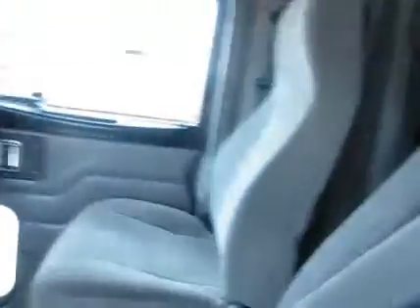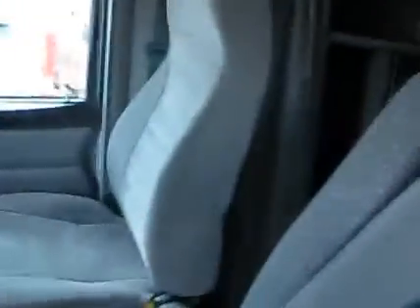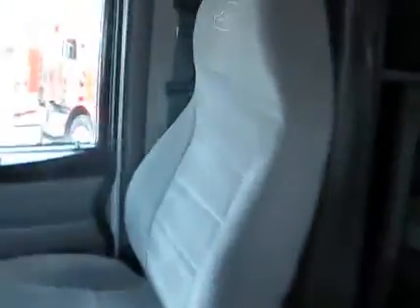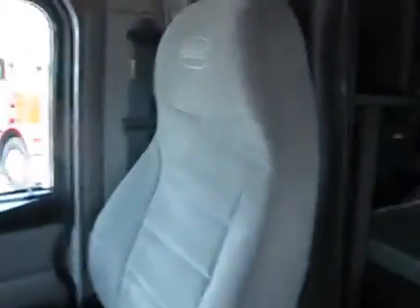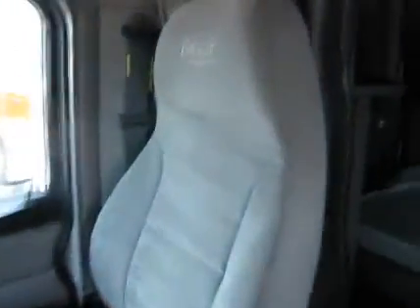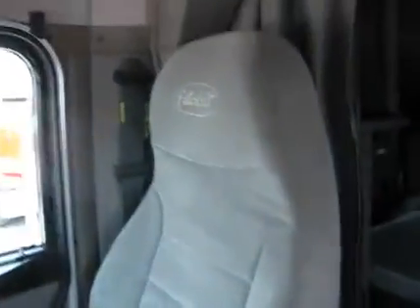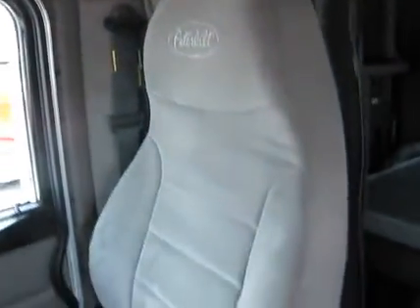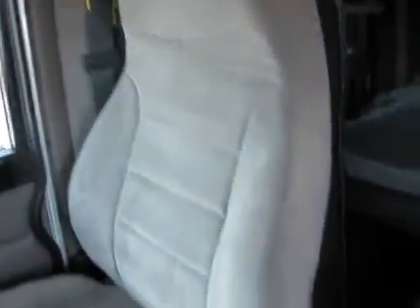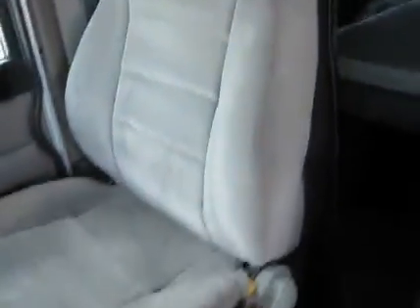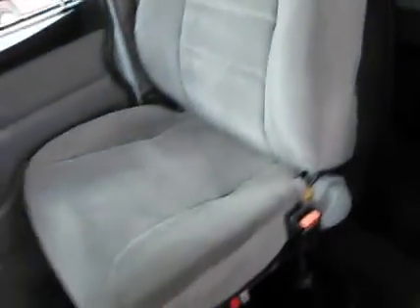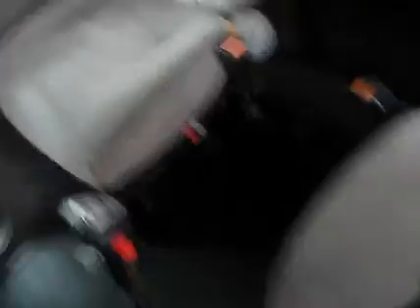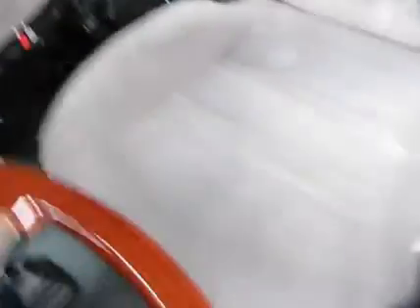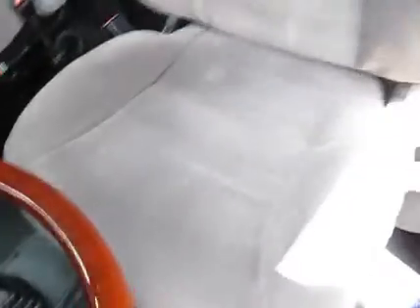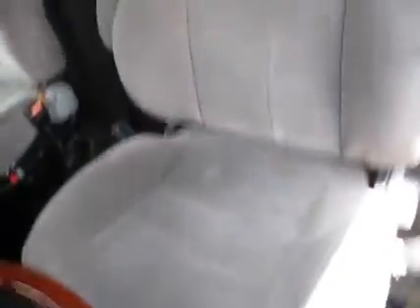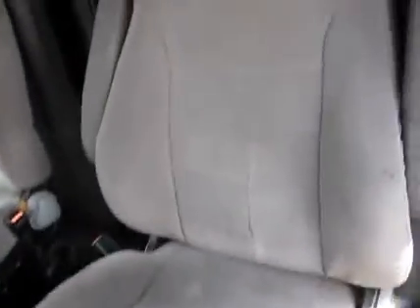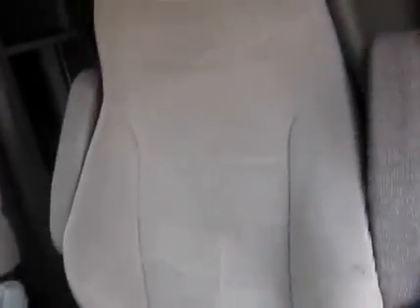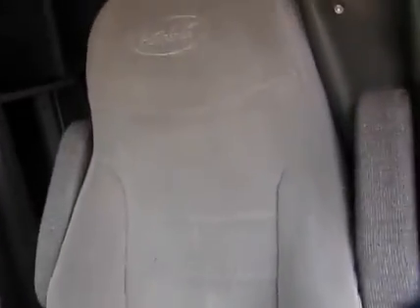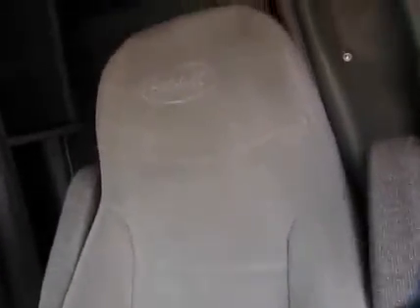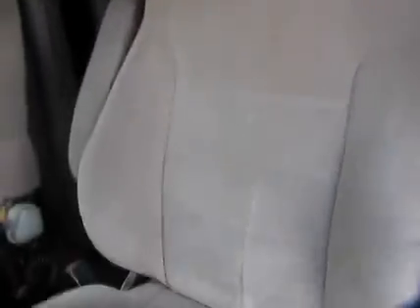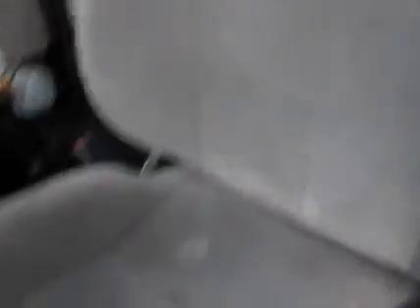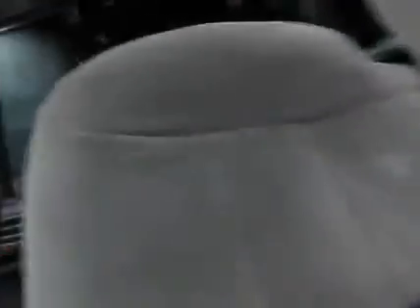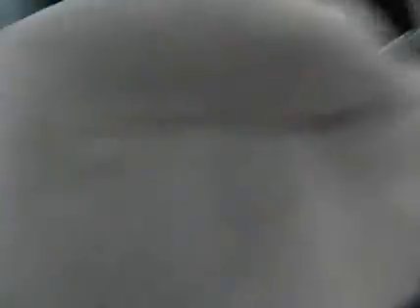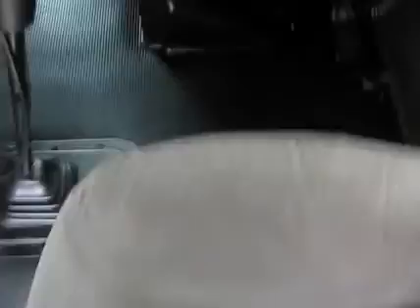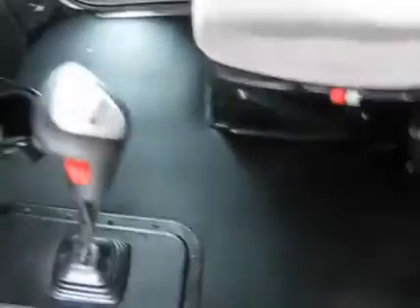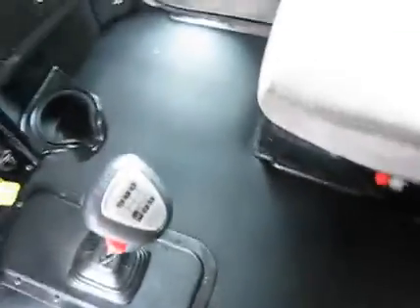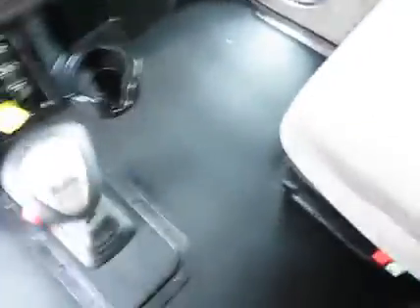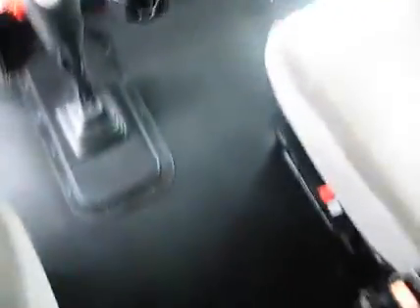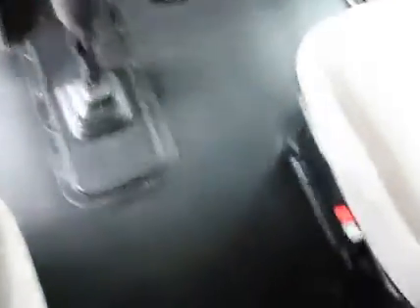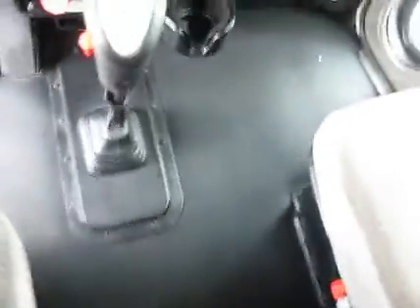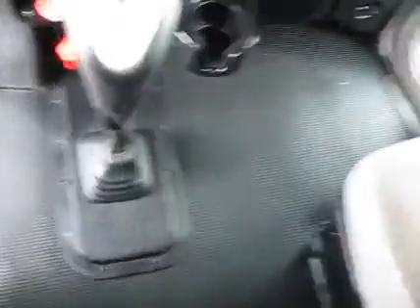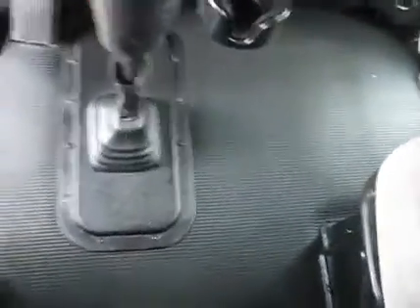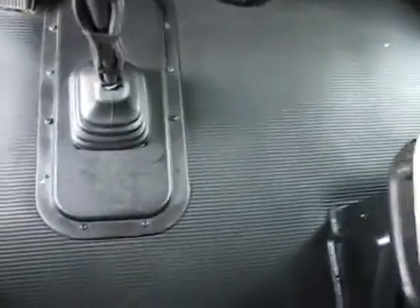Inside we have two gray dual air ride Peterbilt cloth seats. Dual armrest on the driver's. Why do you need dual armrest? I have no idea — the only thing you need is that outside one. Rubber mat up front.